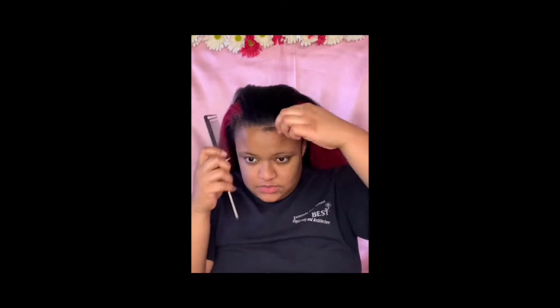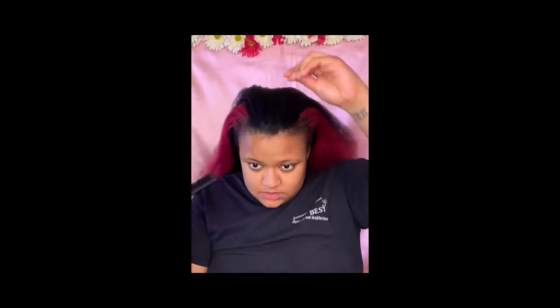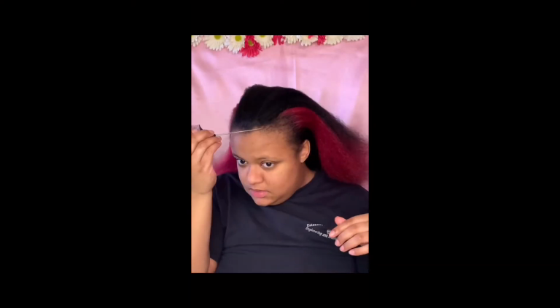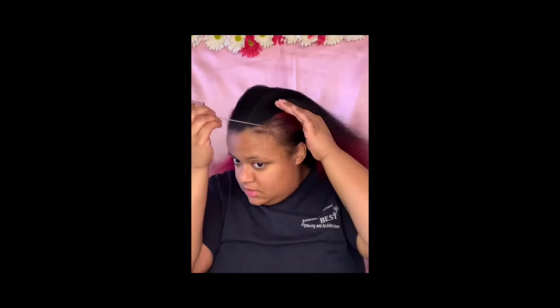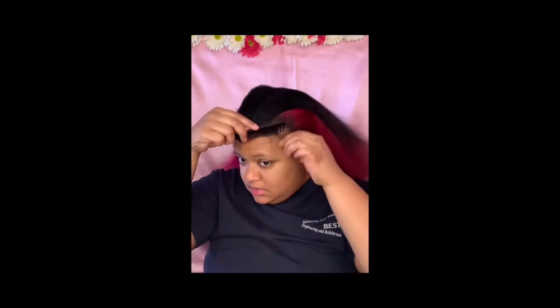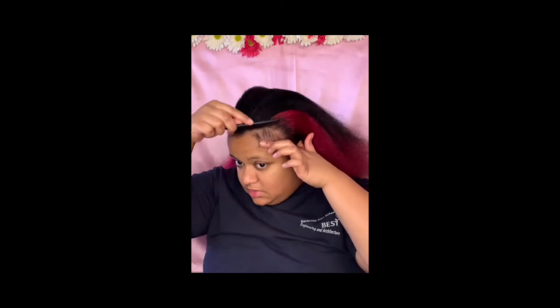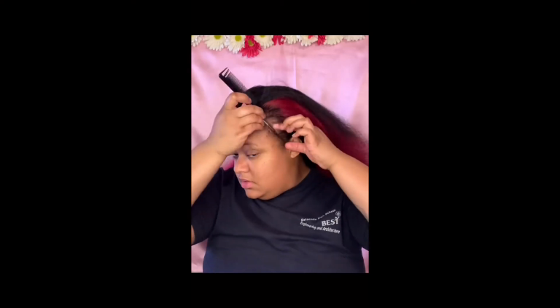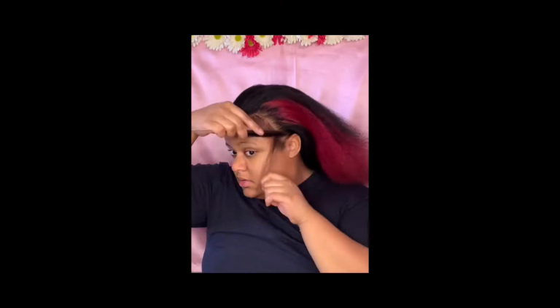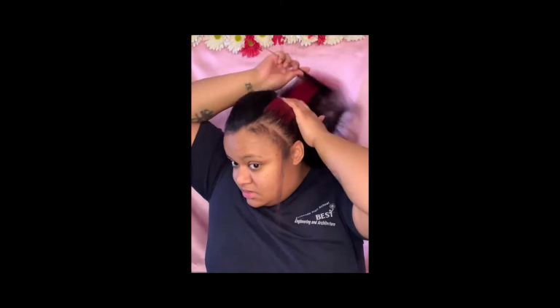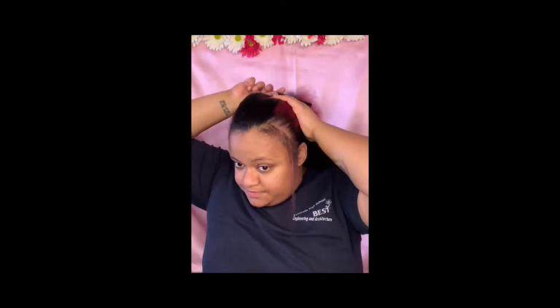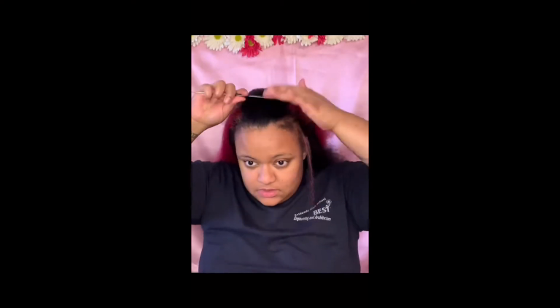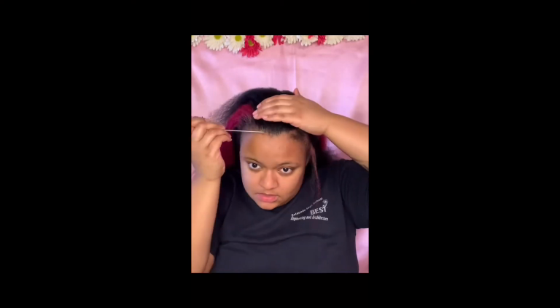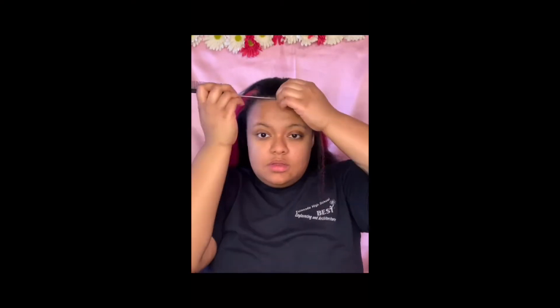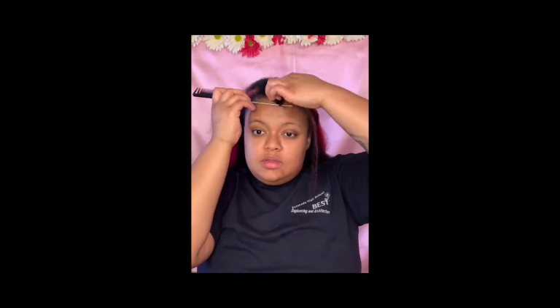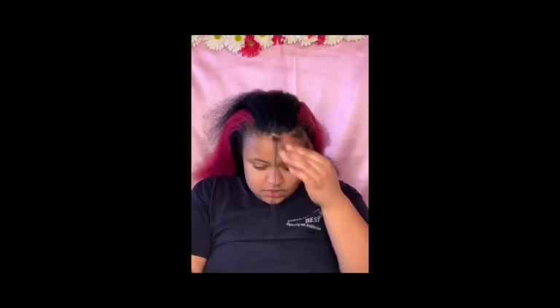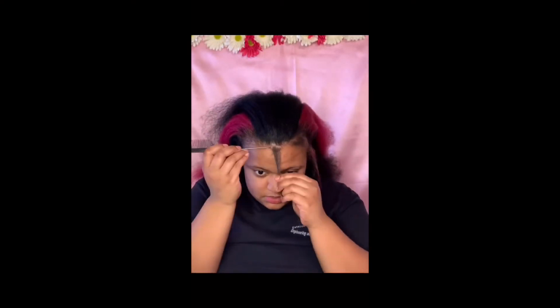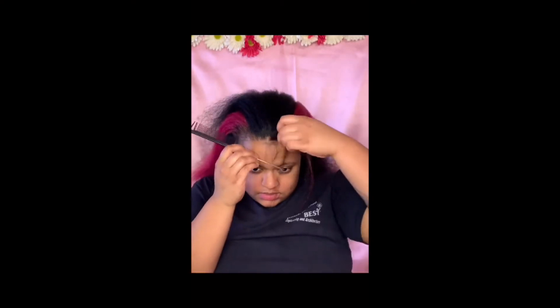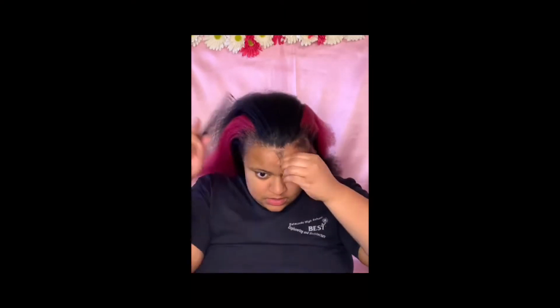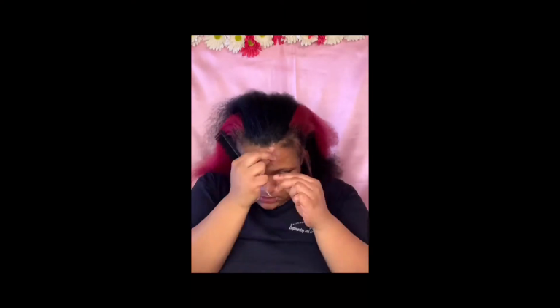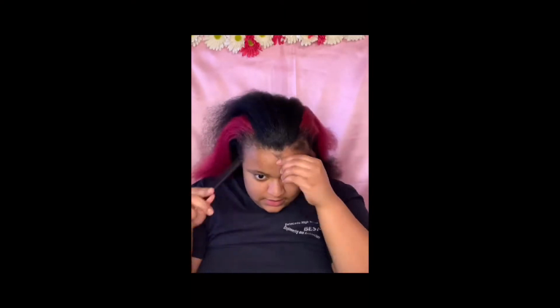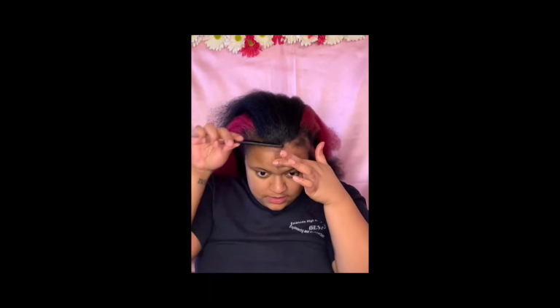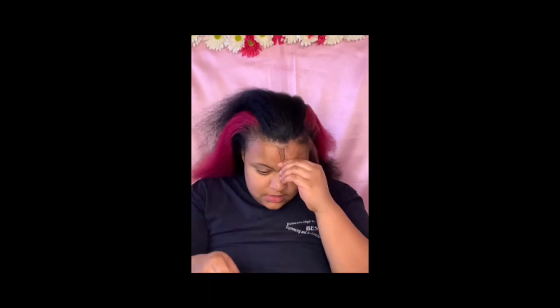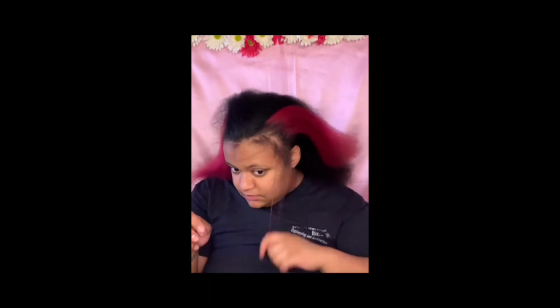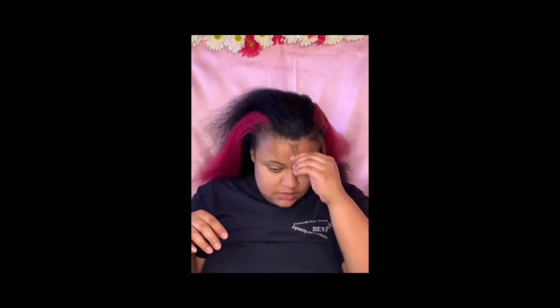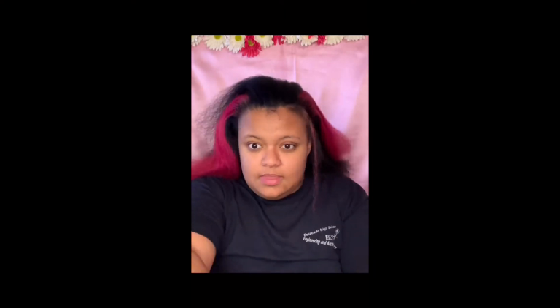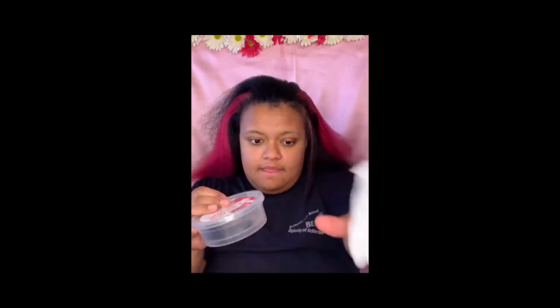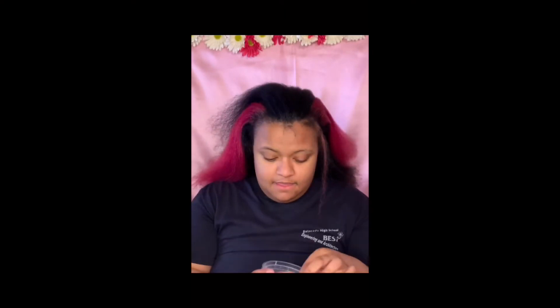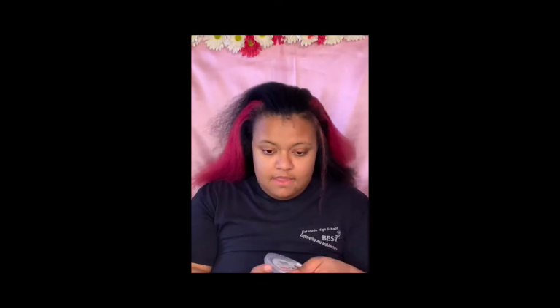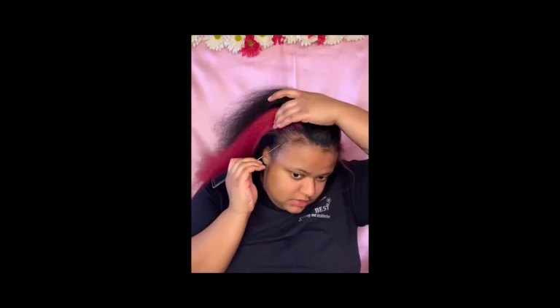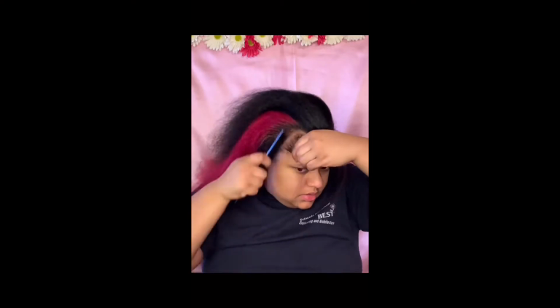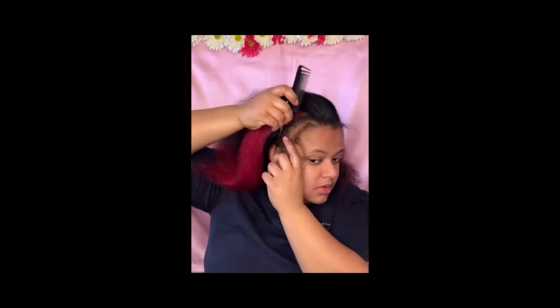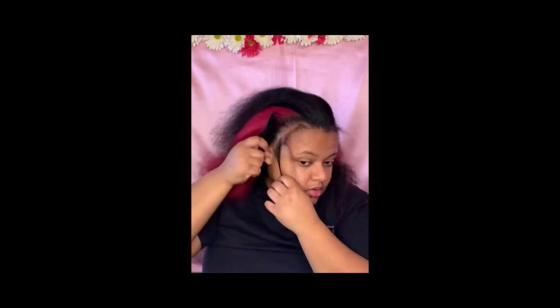Here I'm parting off my edges, but honestly this part can wait because my edges ended up just getting mixed in with my hair as I was slicking it back anyway. So you can wait to do this until you get closer to the top of your head.